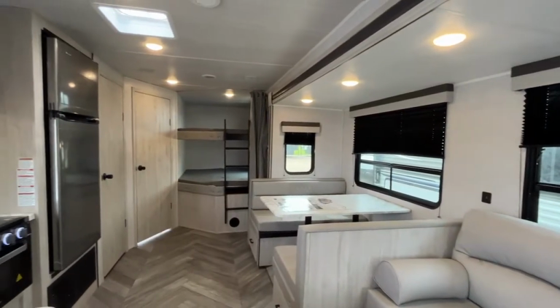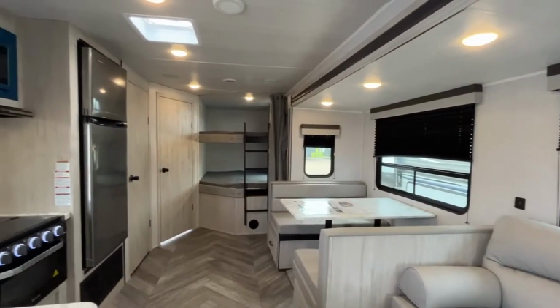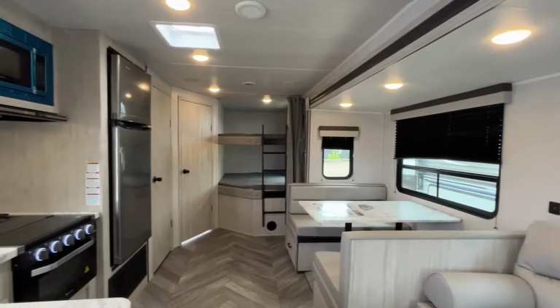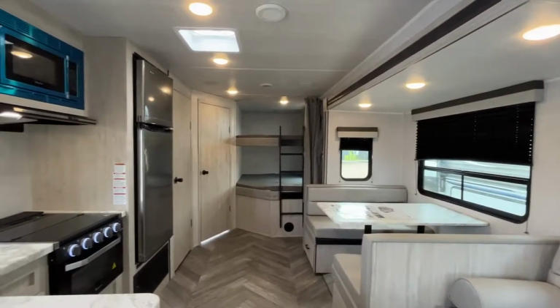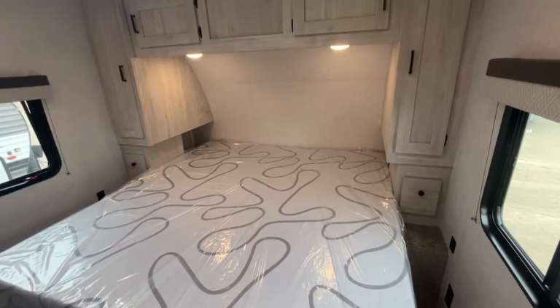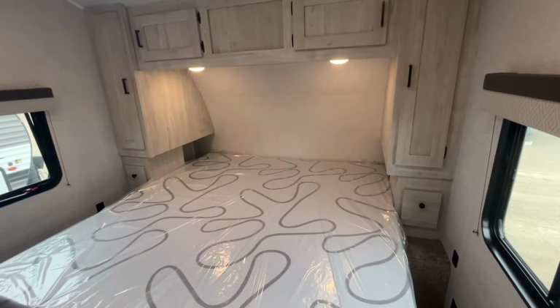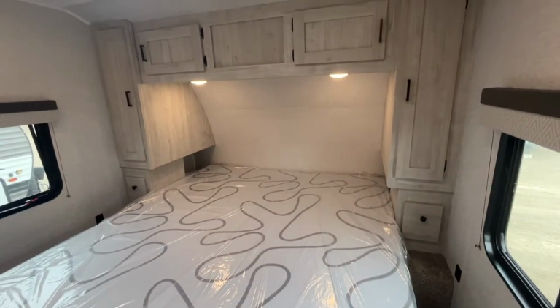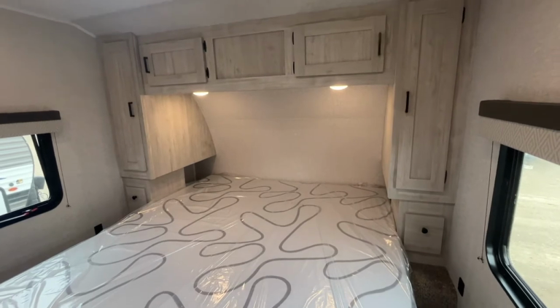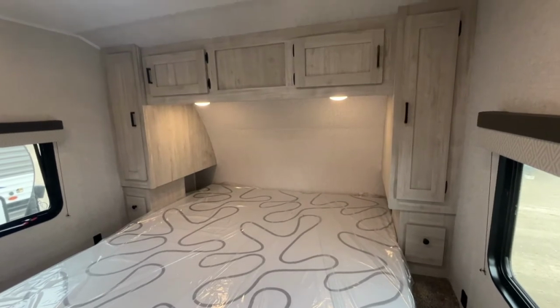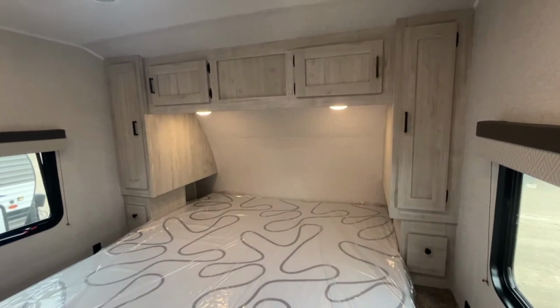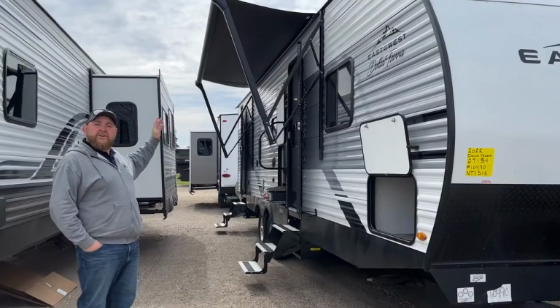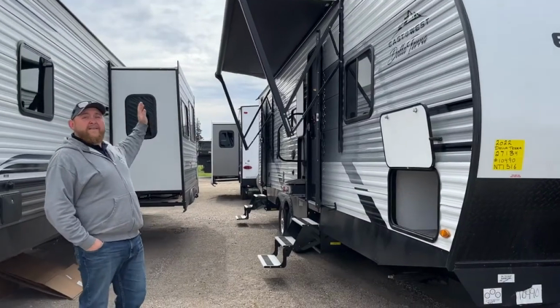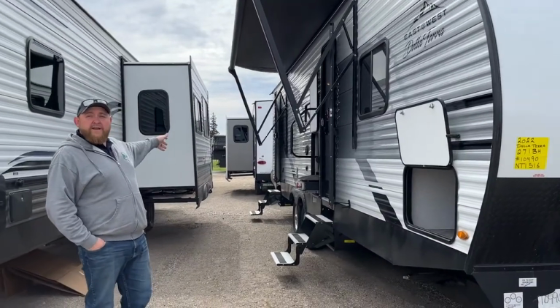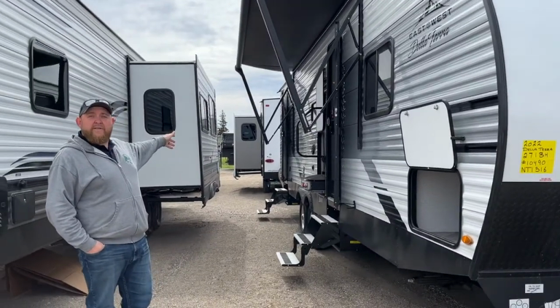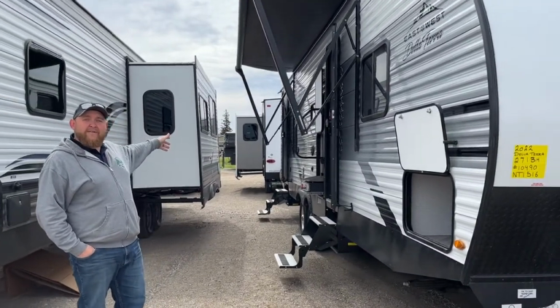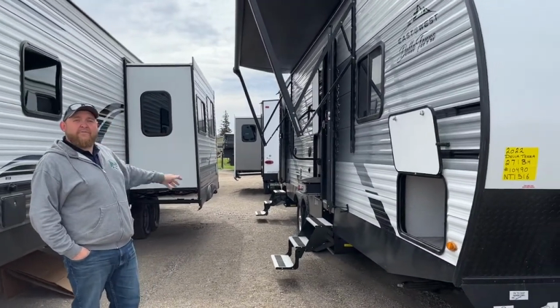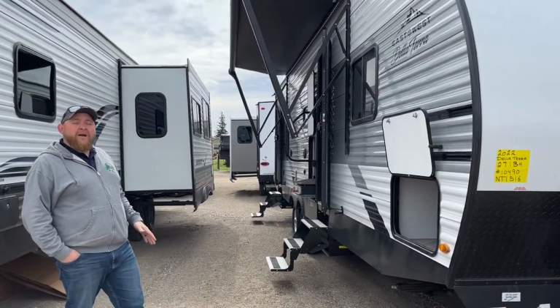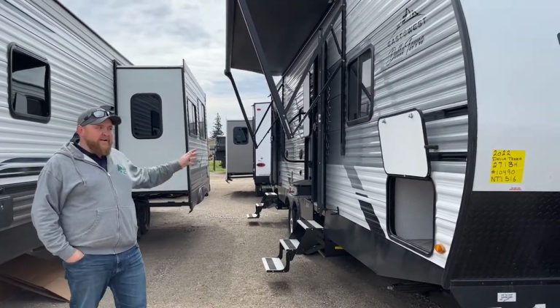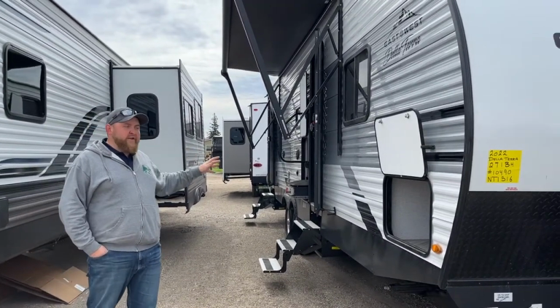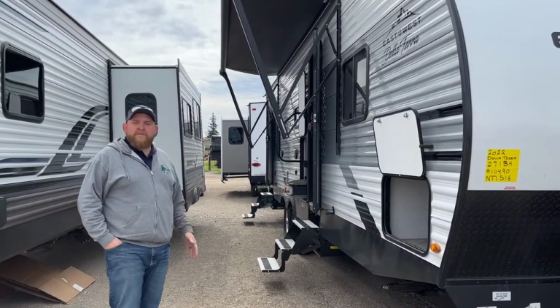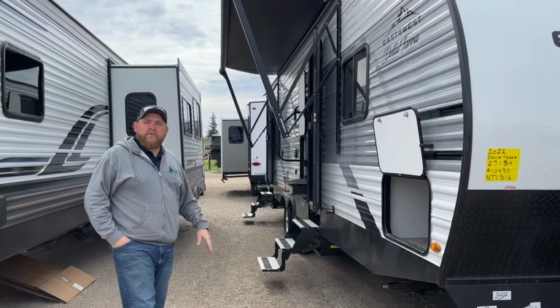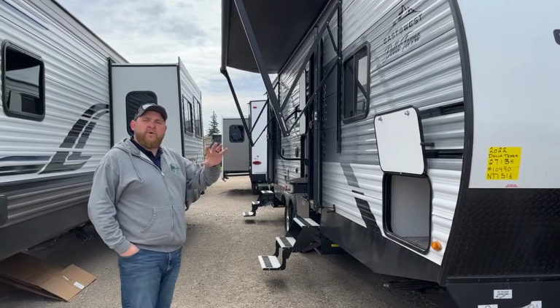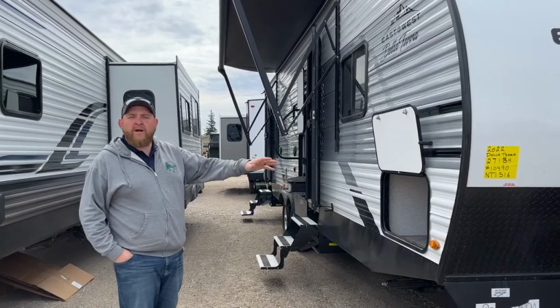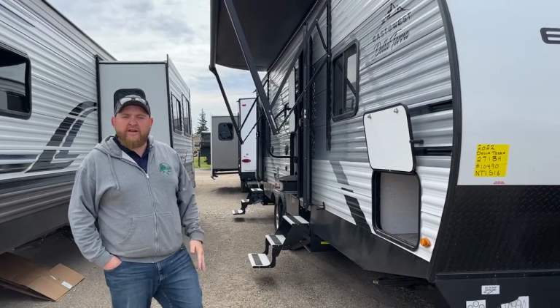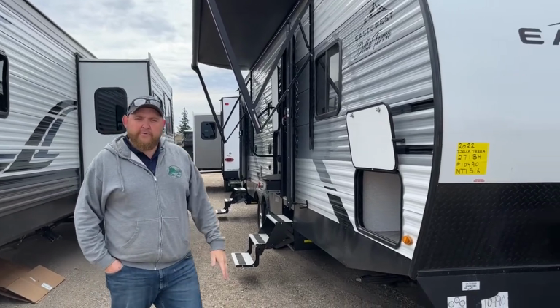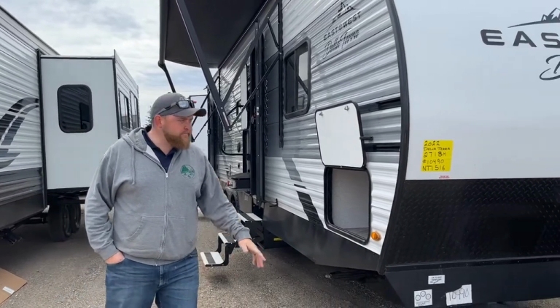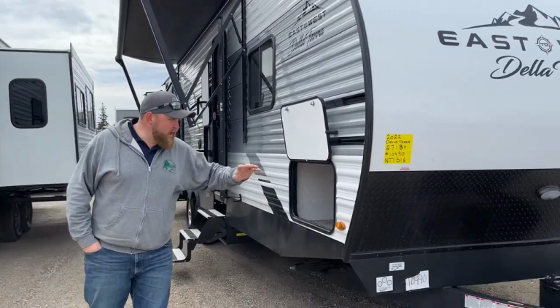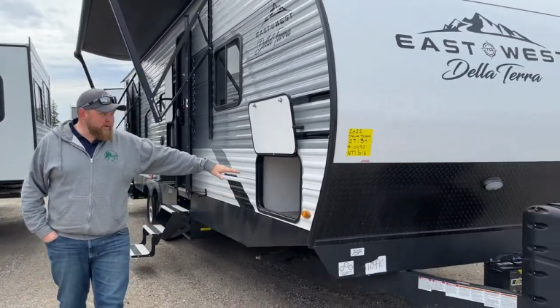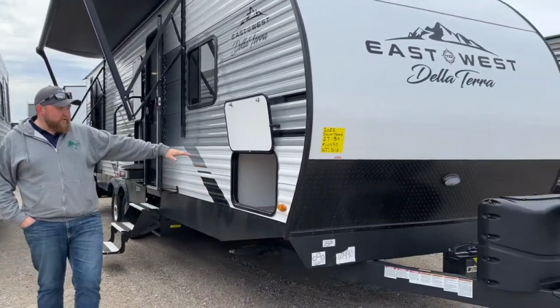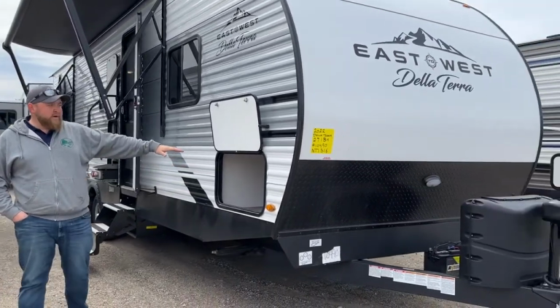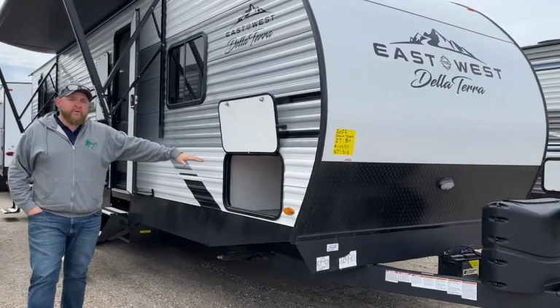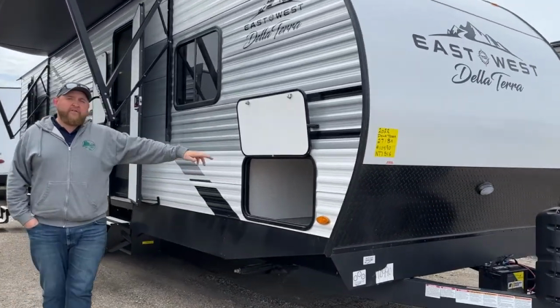This is a great family coach — we do have bunks in the back, a queen bed at the front, a nice outside kitchen, a separate entrance into the bathroom, and a lot of nice features on this one. So we're going to take a walk around and check it all out. We'll start at the front here.